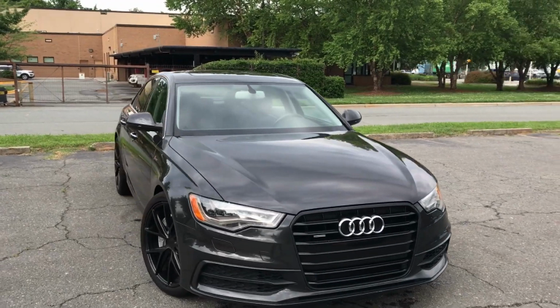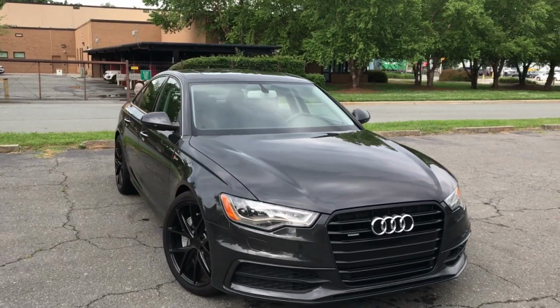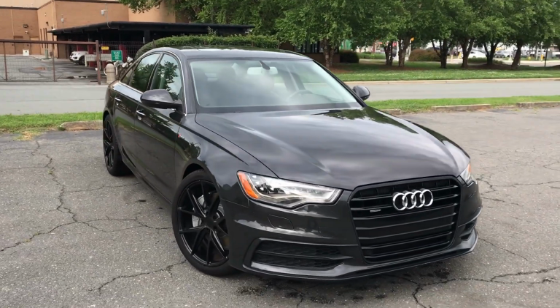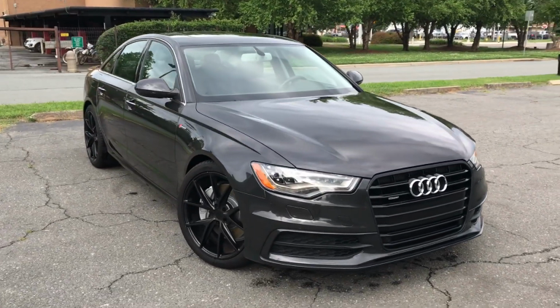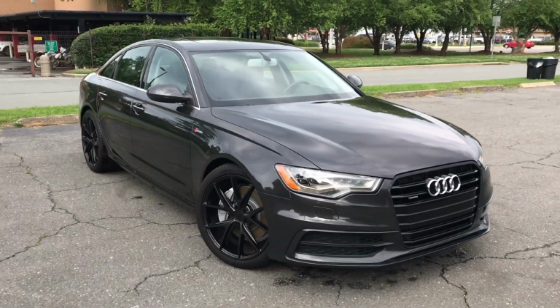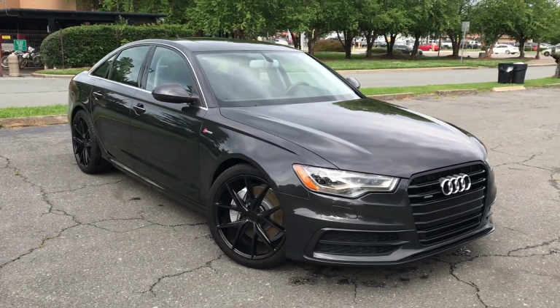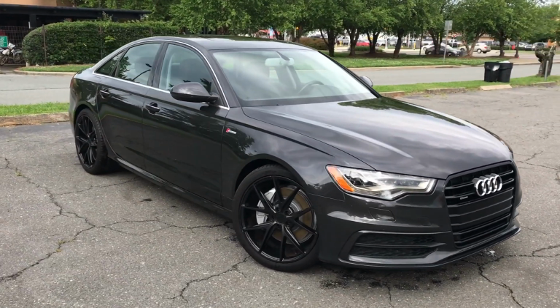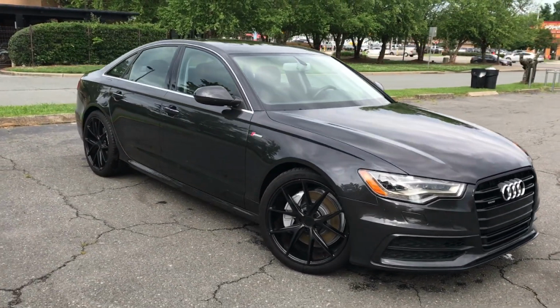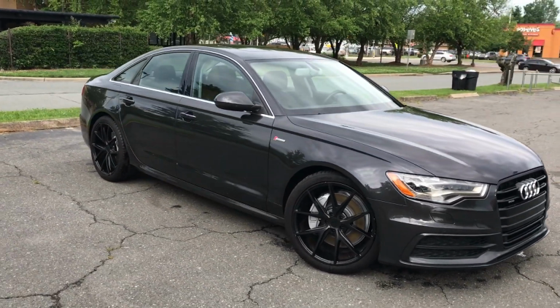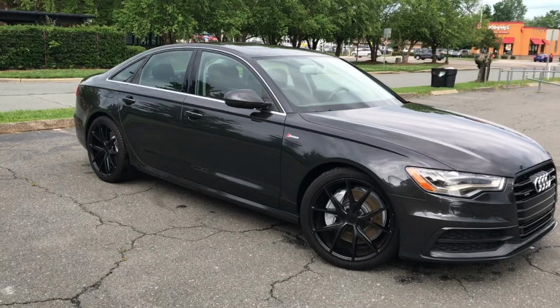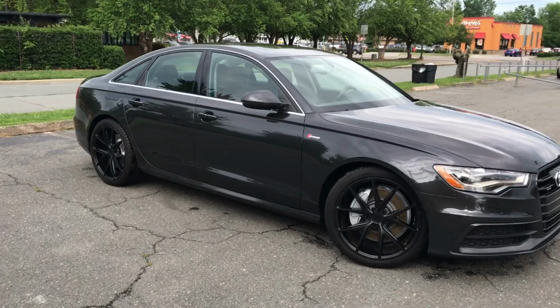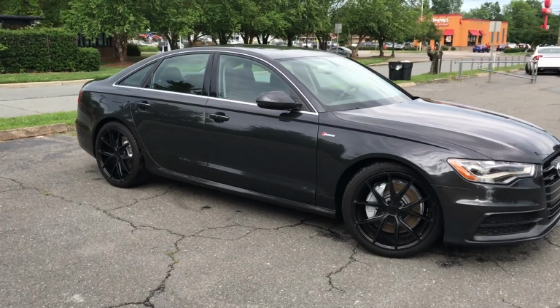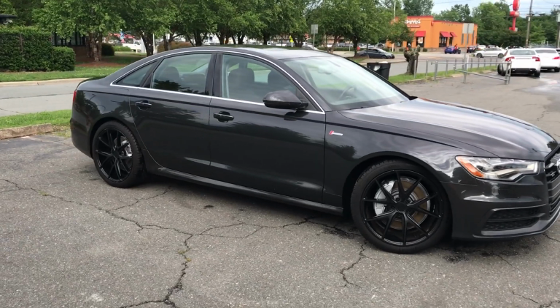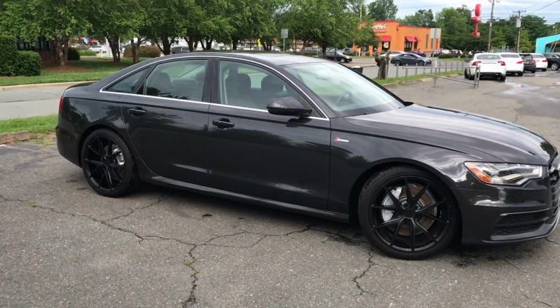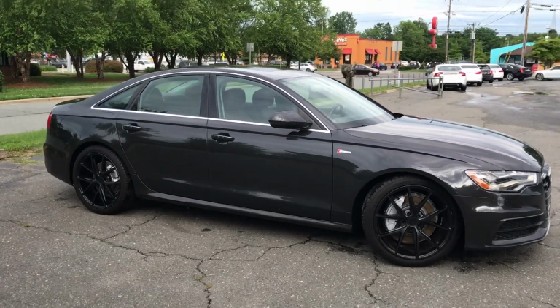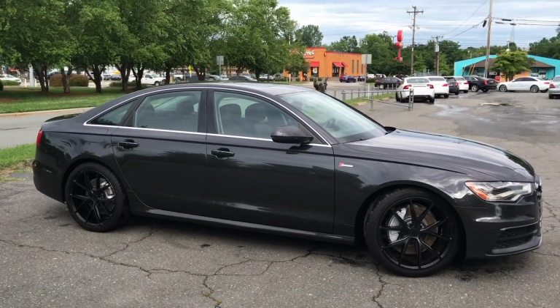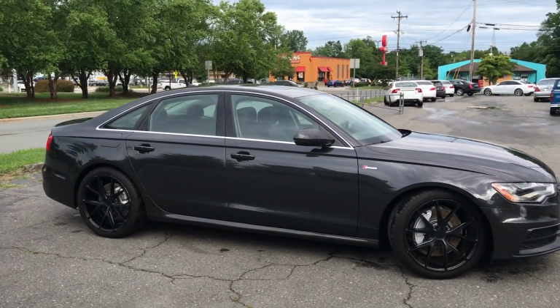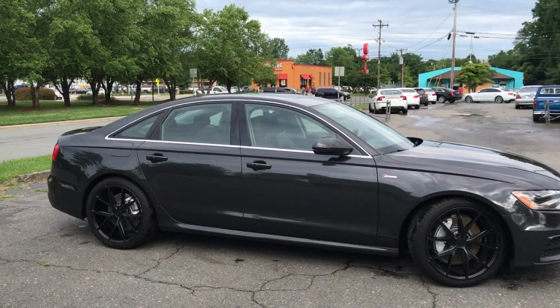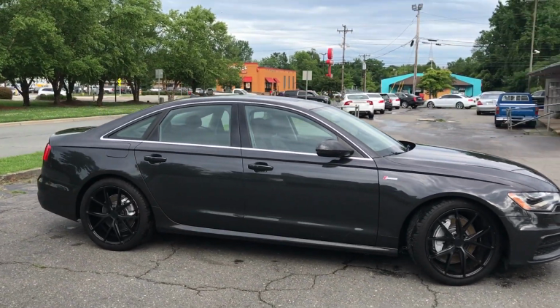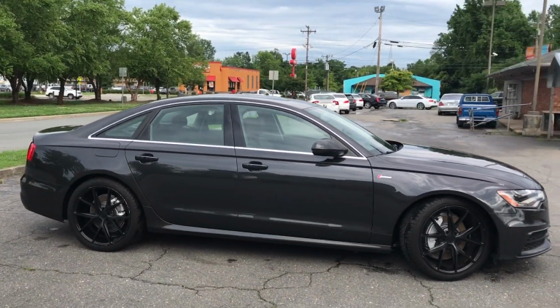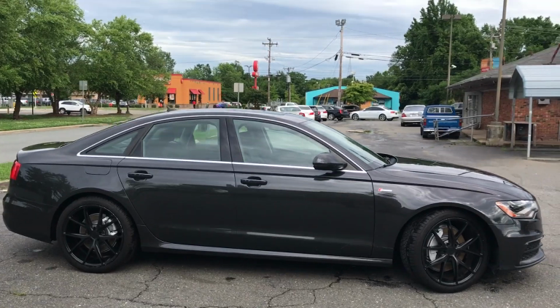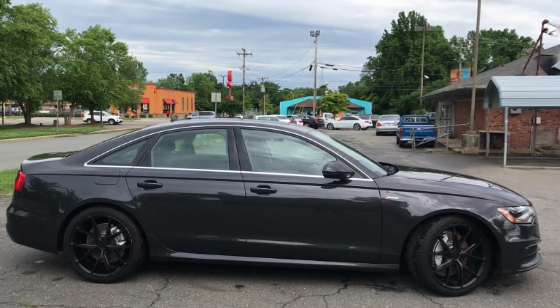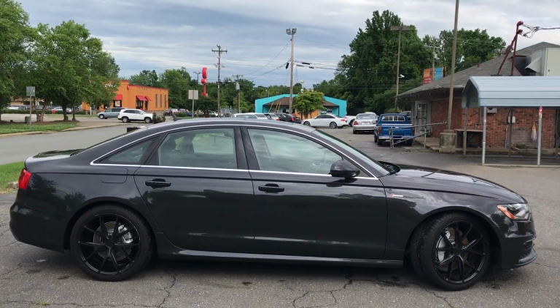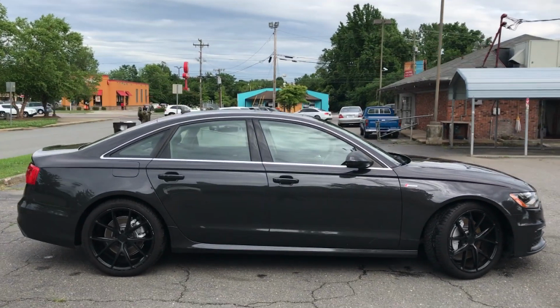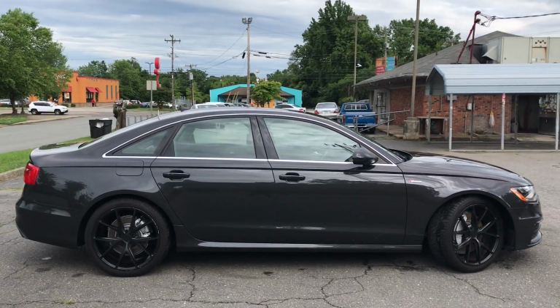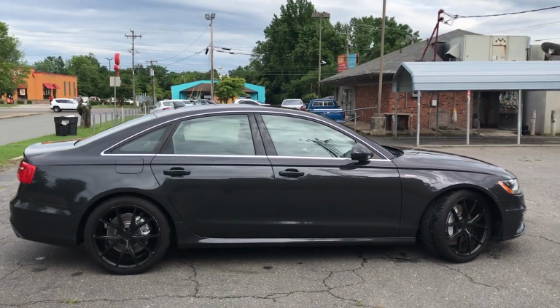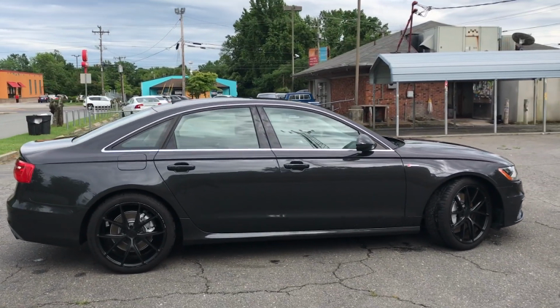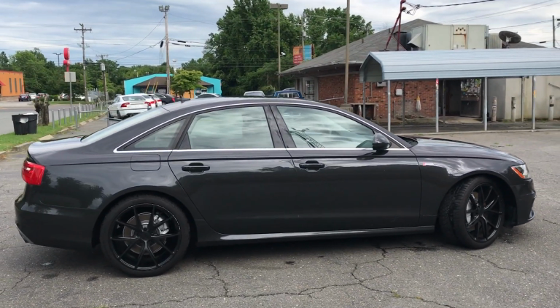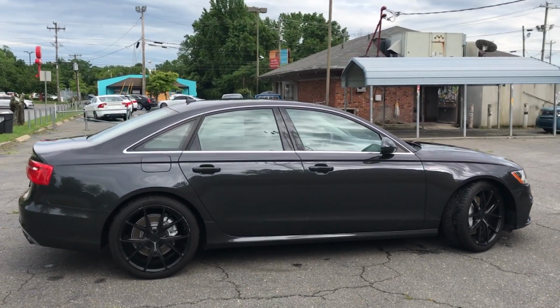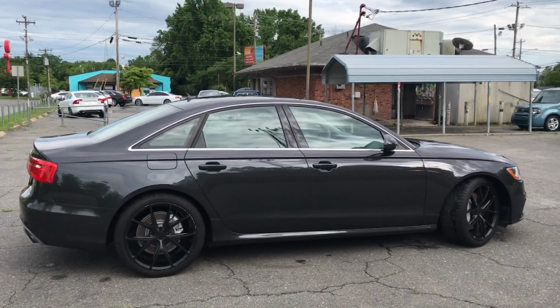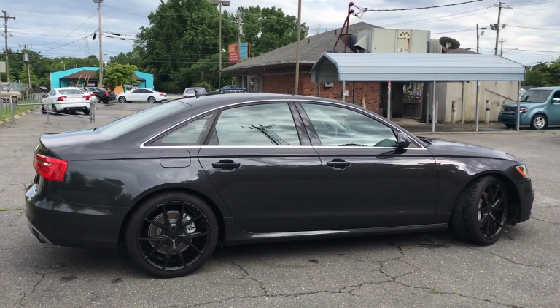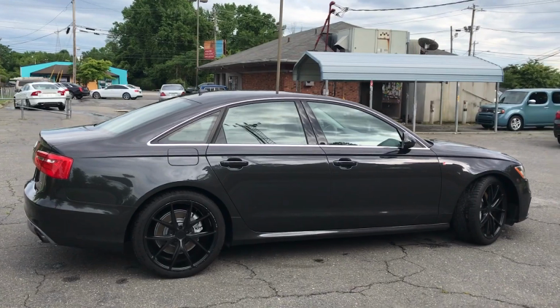For more information and details about this beautiful A6, contact Carolina Auto Imports at 704-599-2020, or you can reach us online at www.CarolinaAutoImport.com.